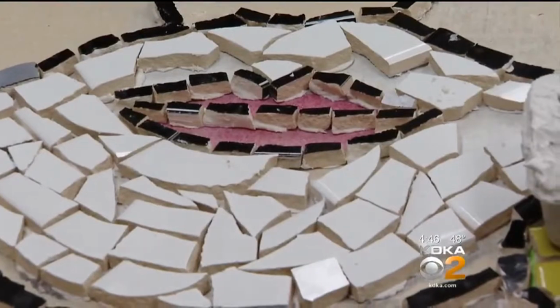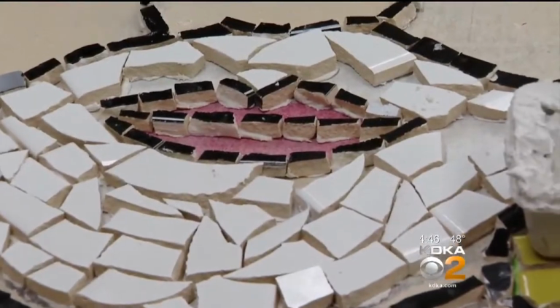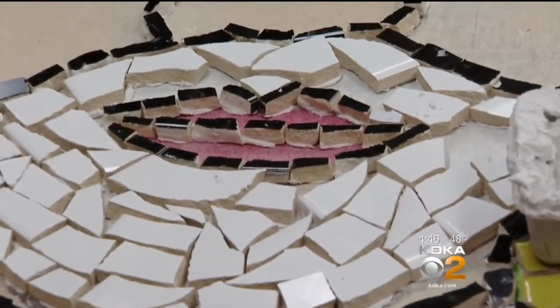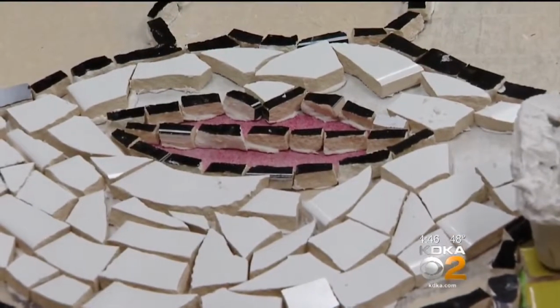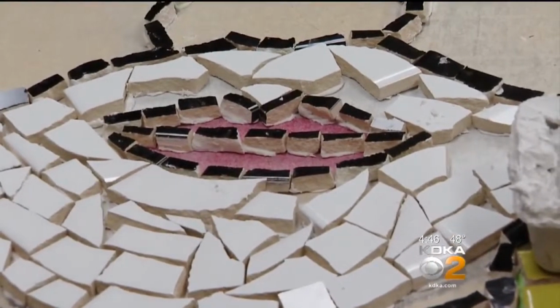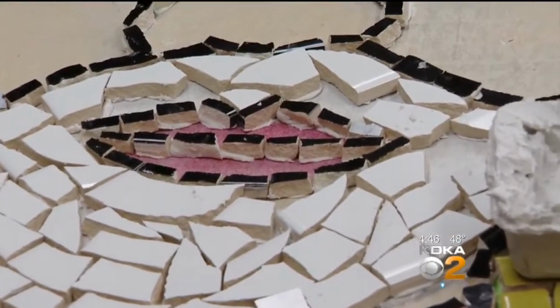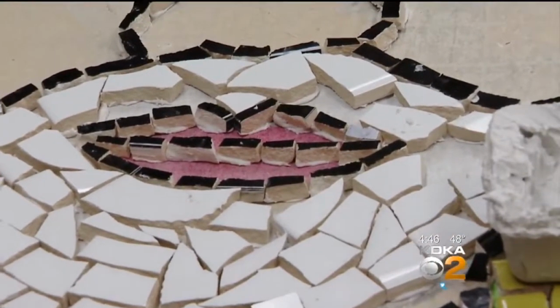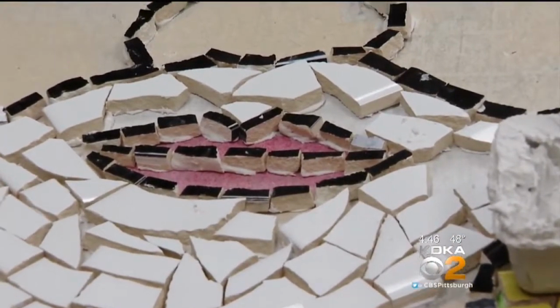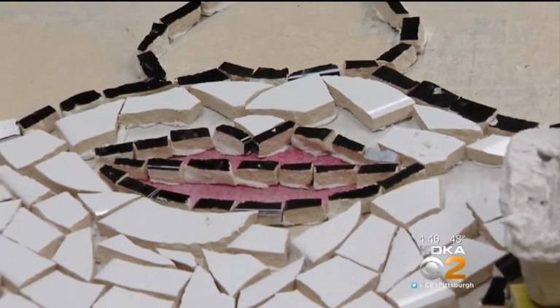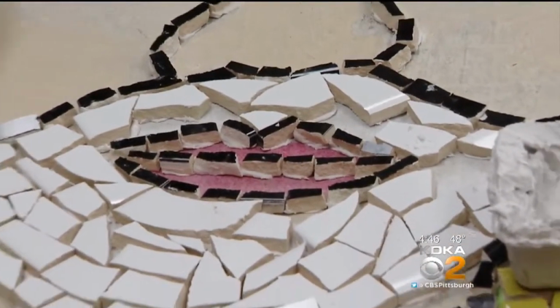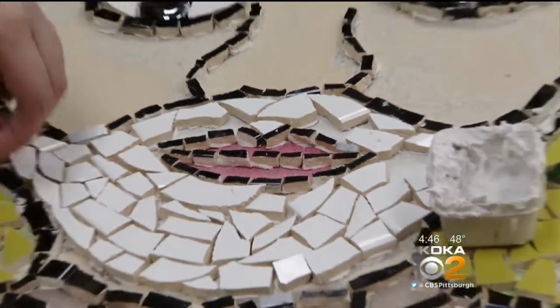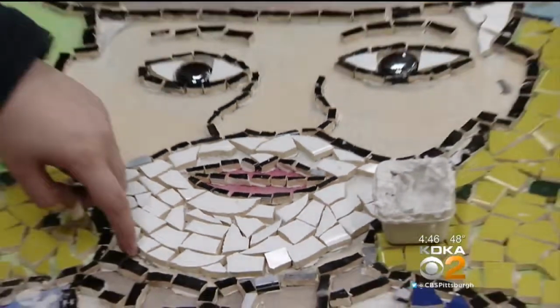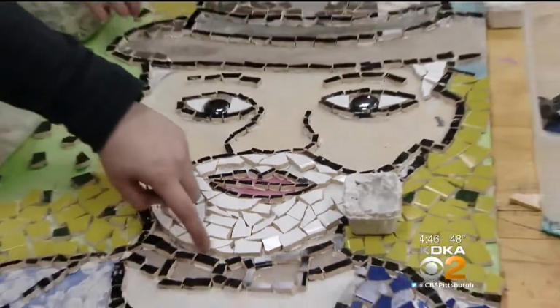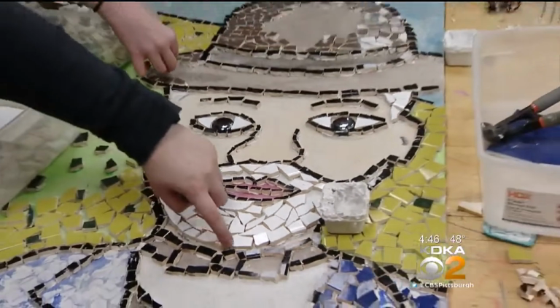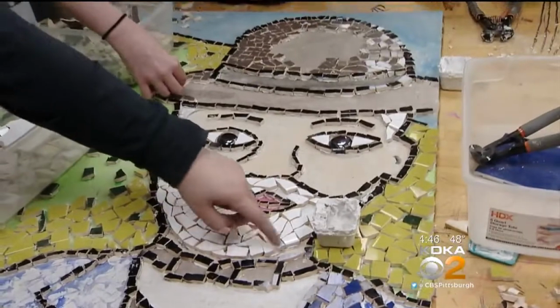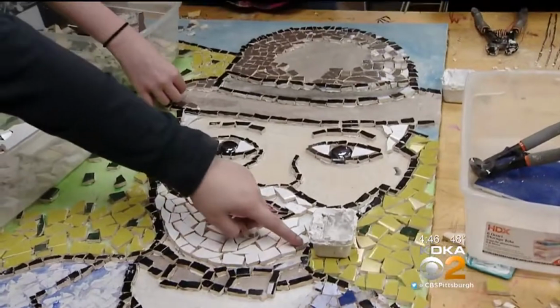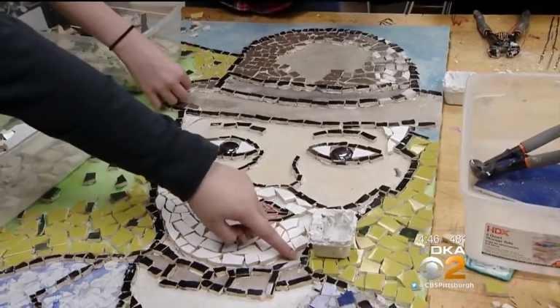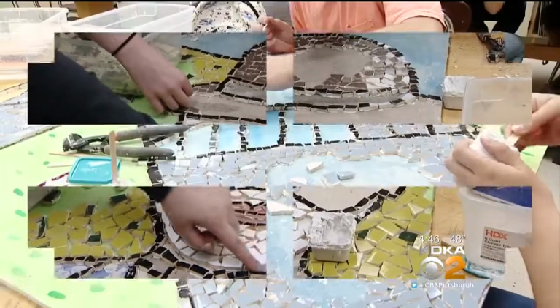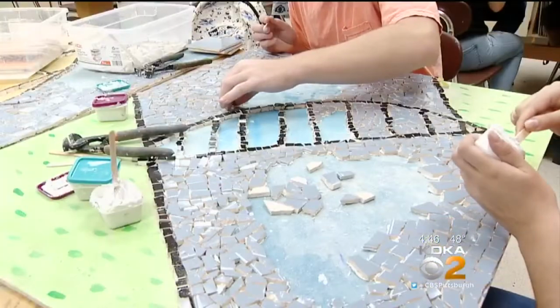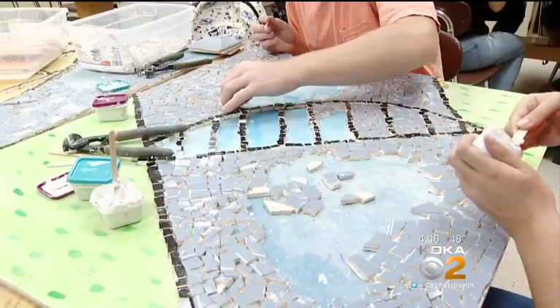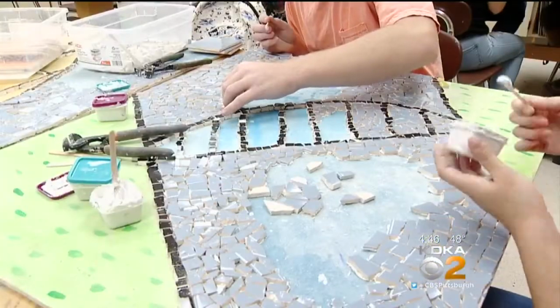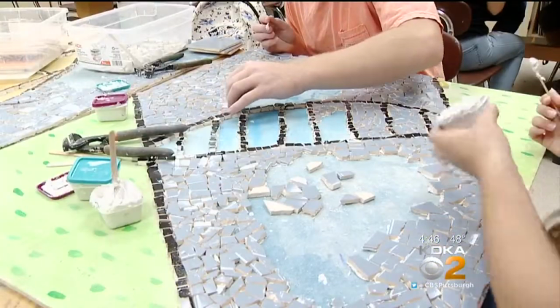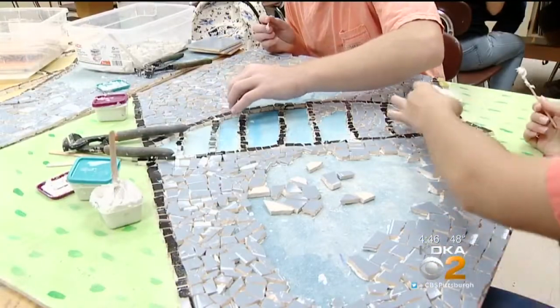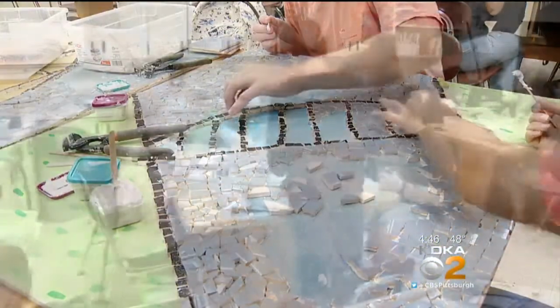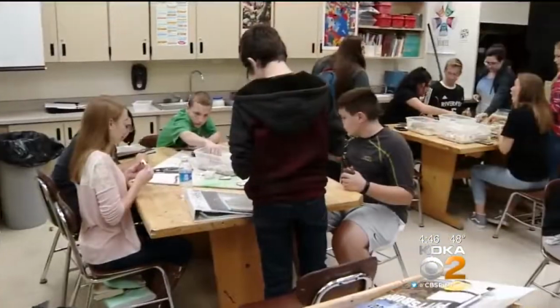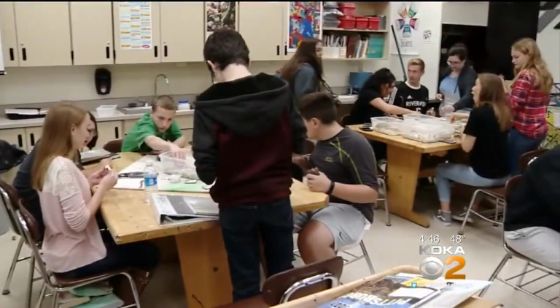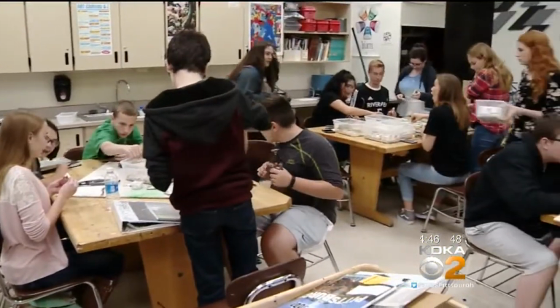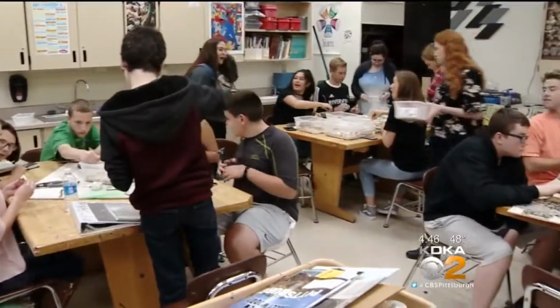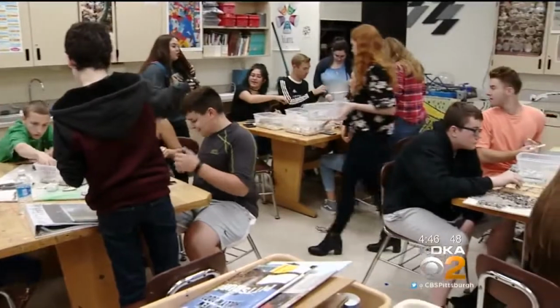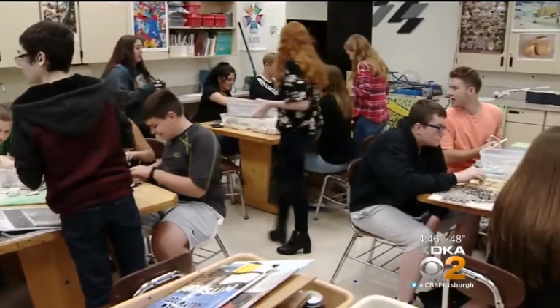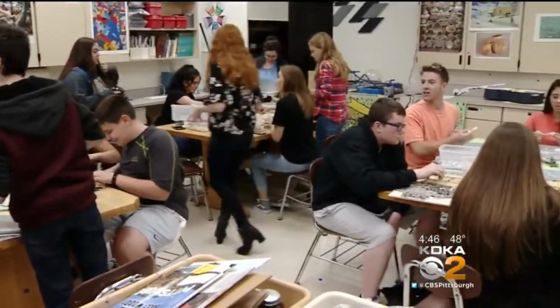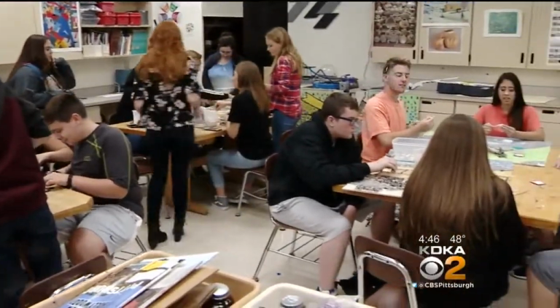Up close, it's just broken tiles — a jumble of colors. But step back and the design appears: images of Western Pennsylvania, all the ideas of these students at Riverview High School.